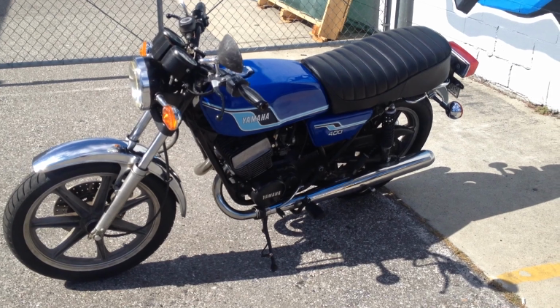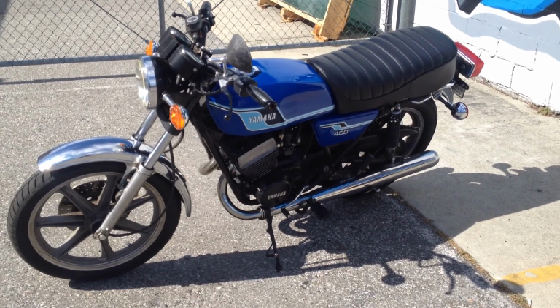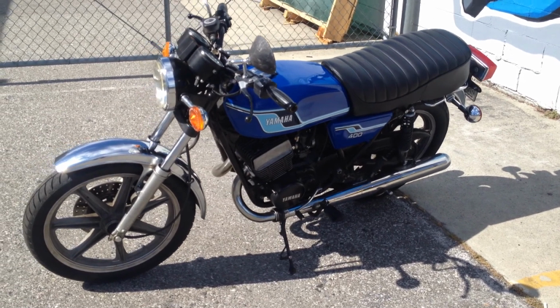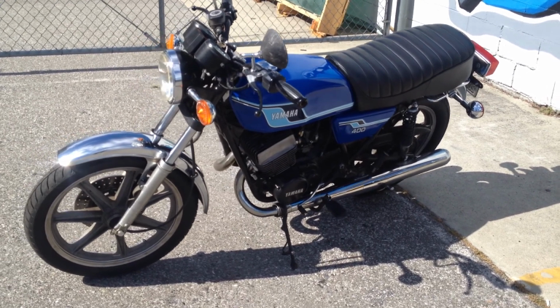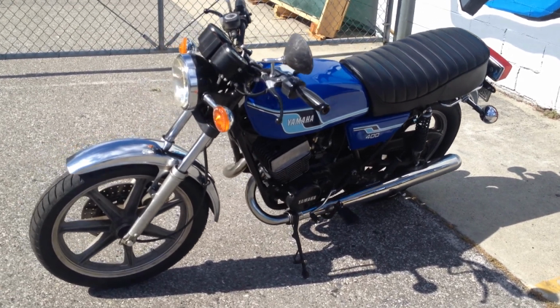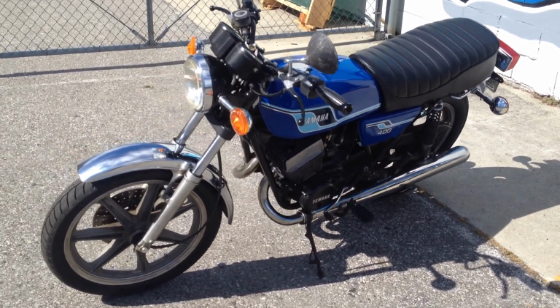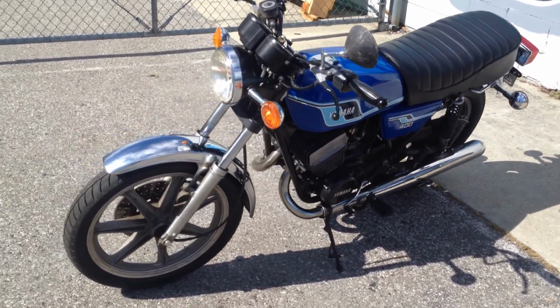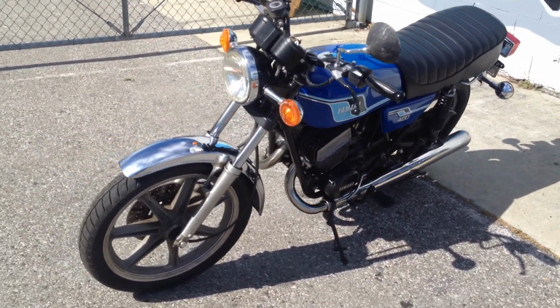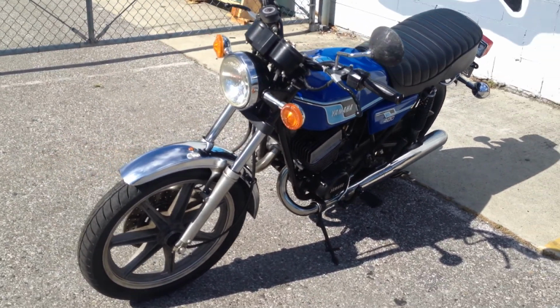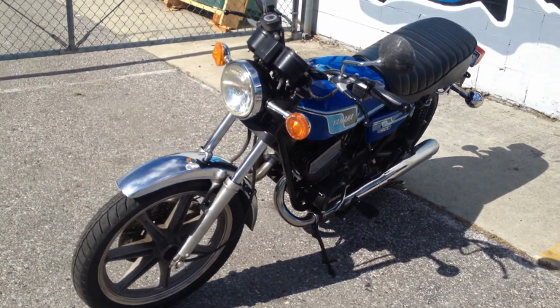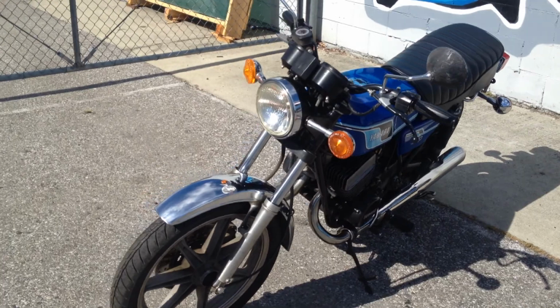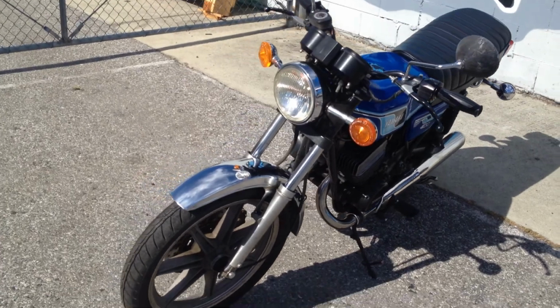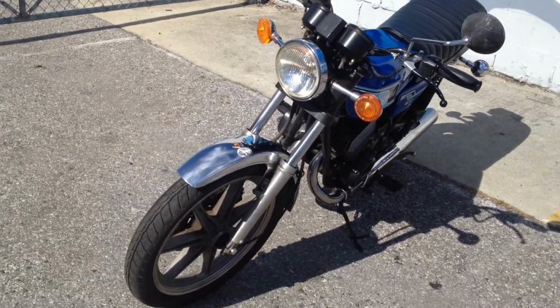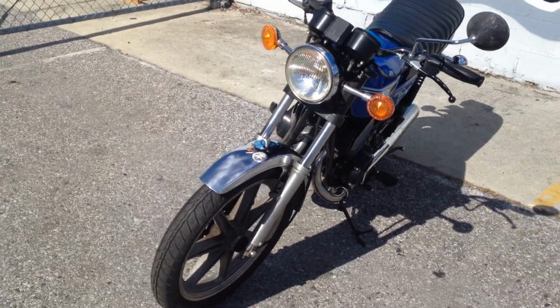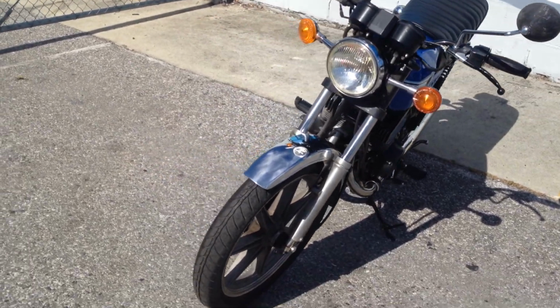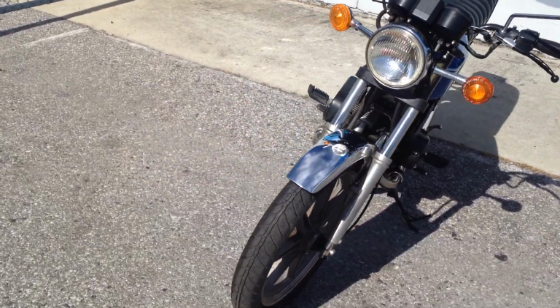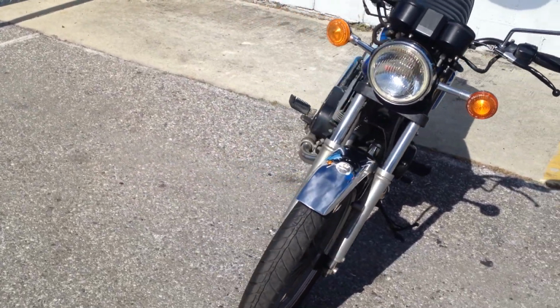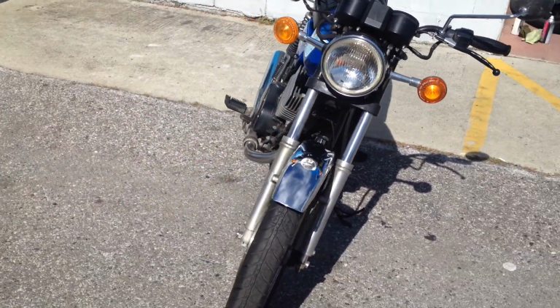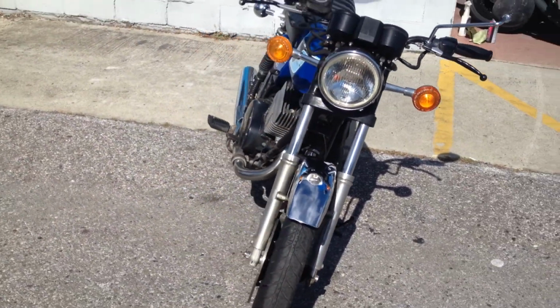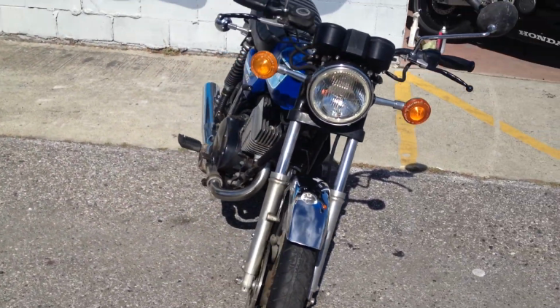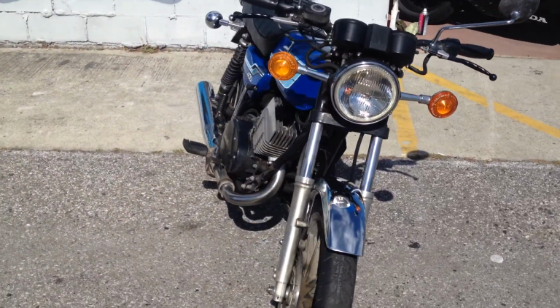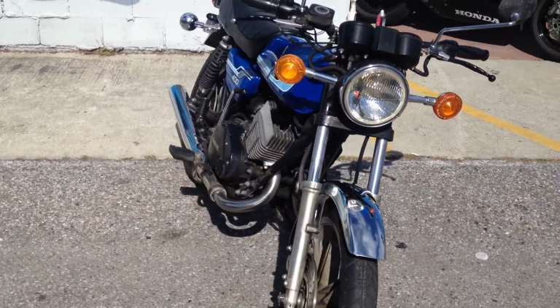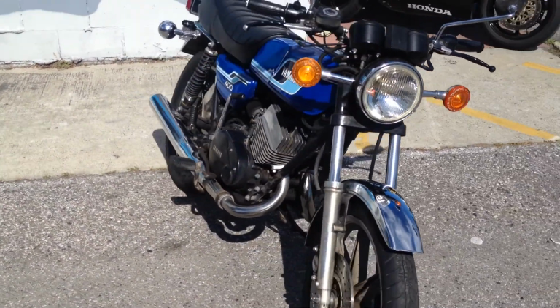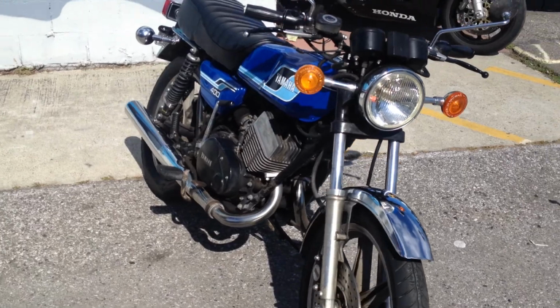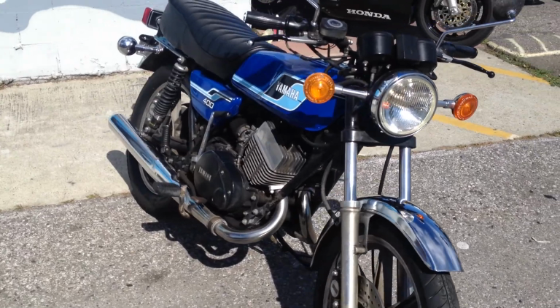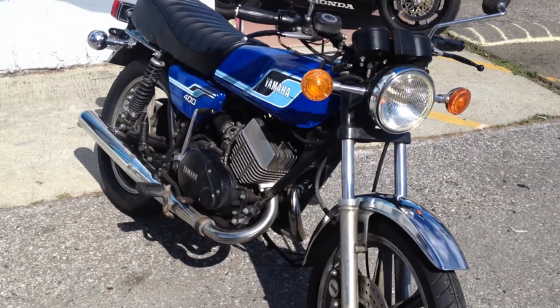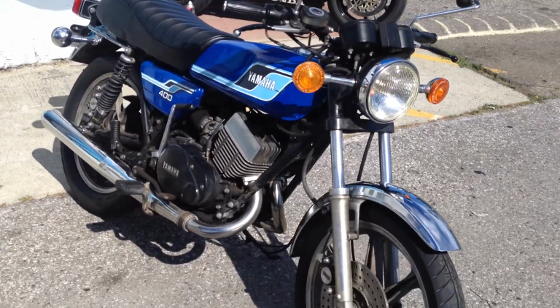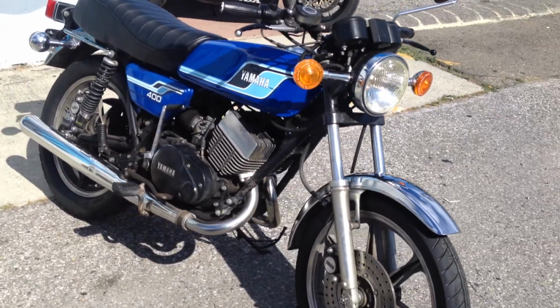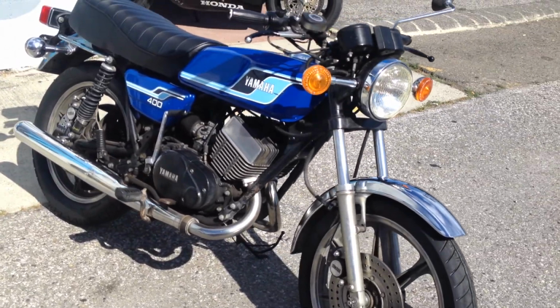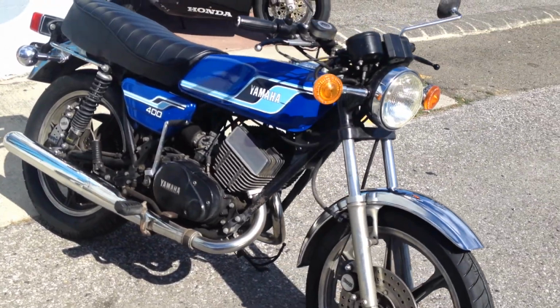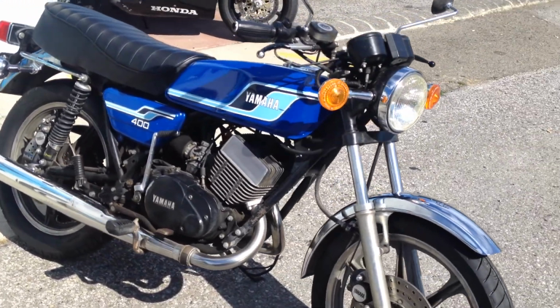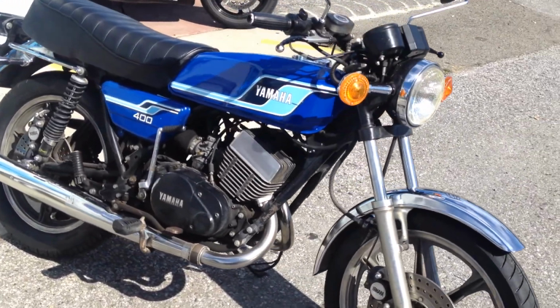Hey, it's Doug here at Santa Clara Cycle. Today we're looking at this beautiful 1977 Yamaha RD400. This bike is very clean. It has one owner — the original owner bought it in 1977.